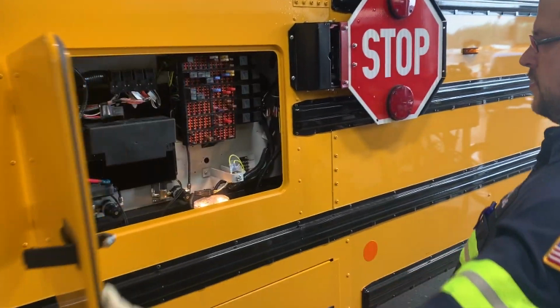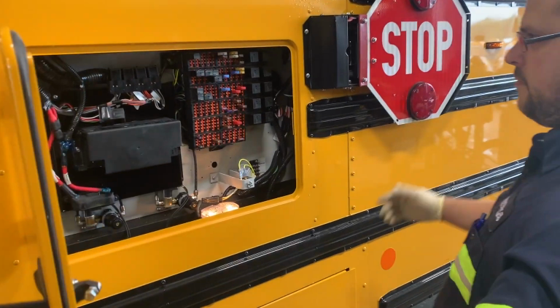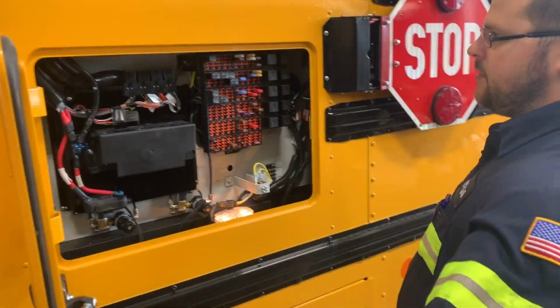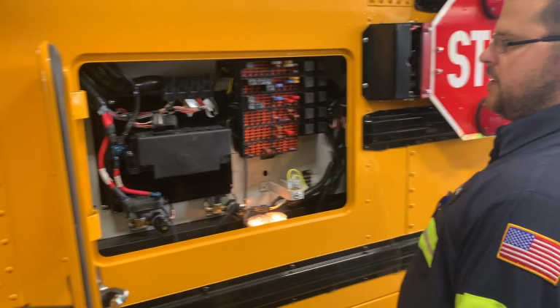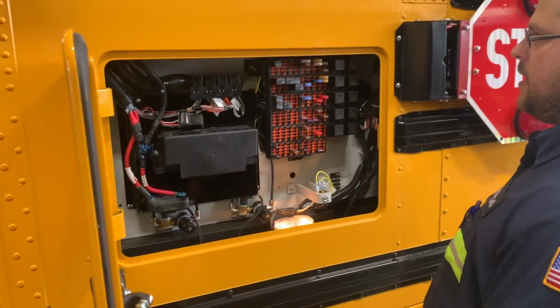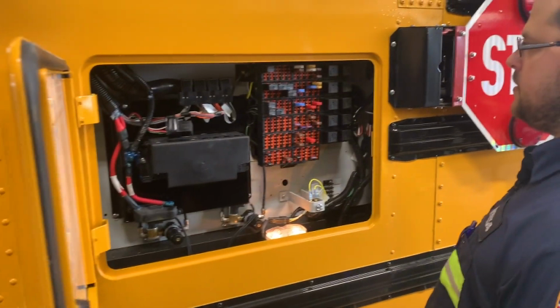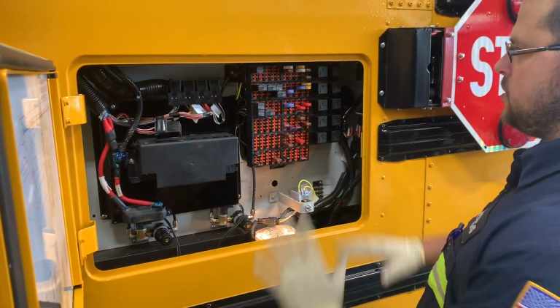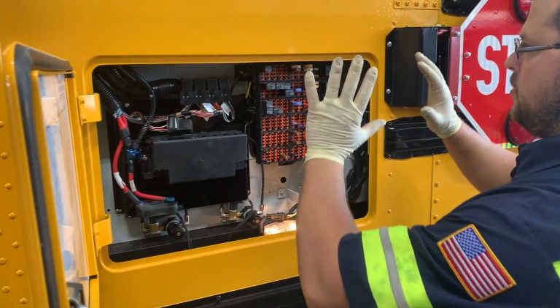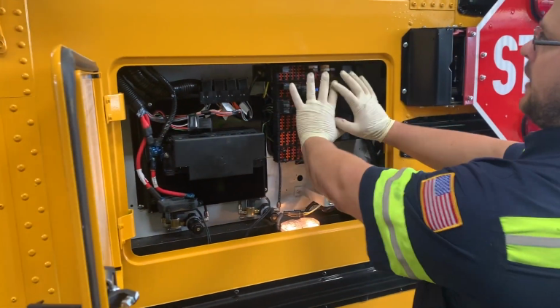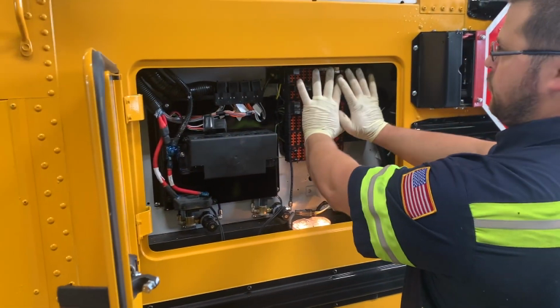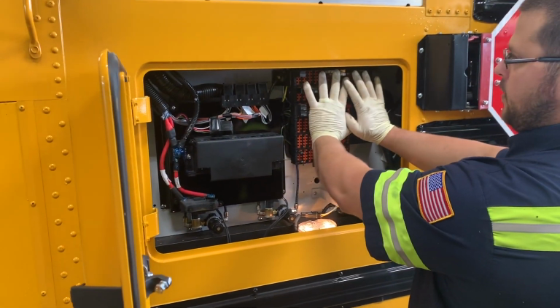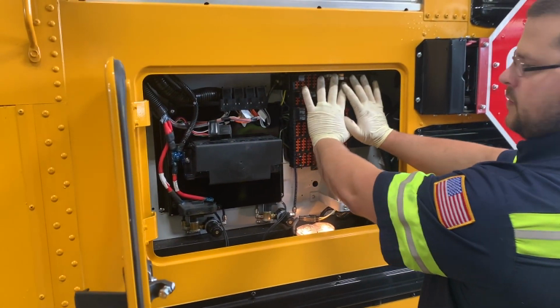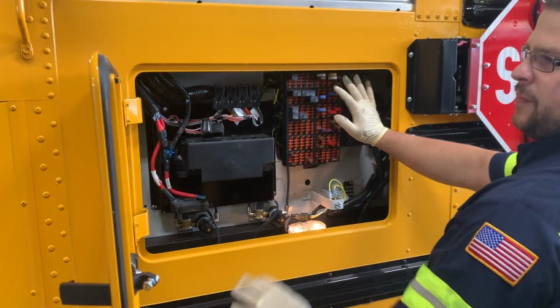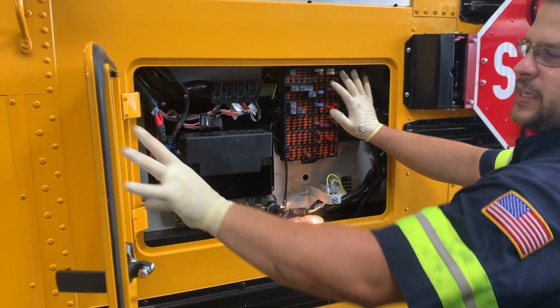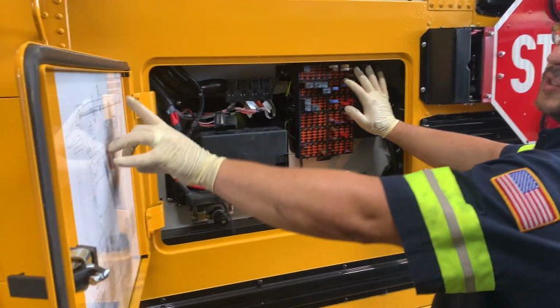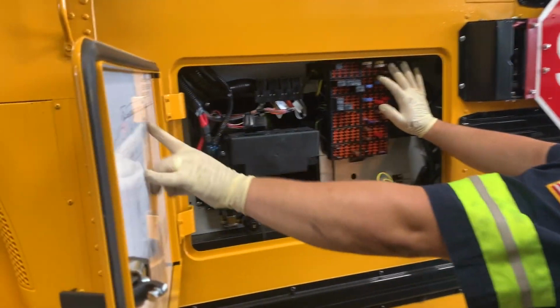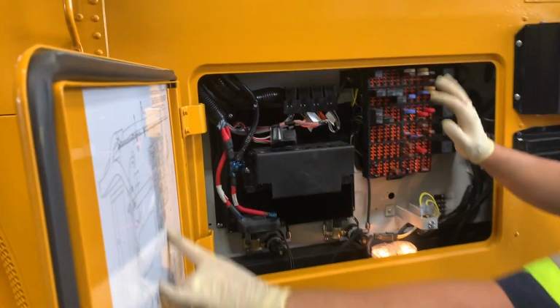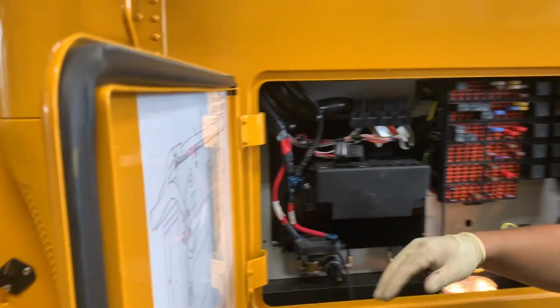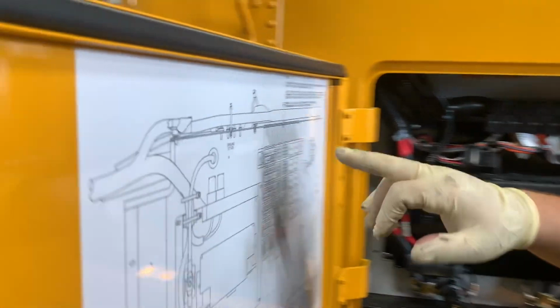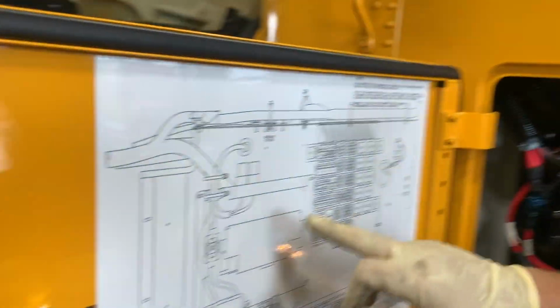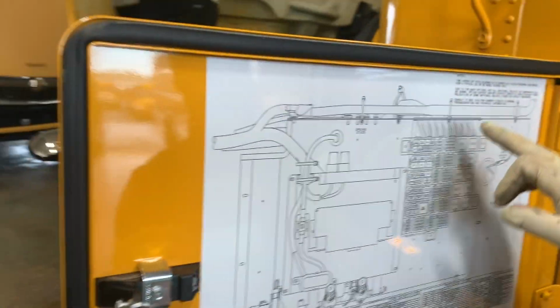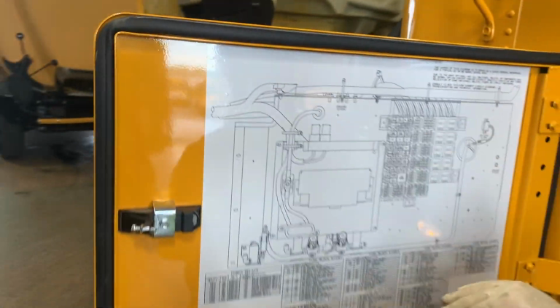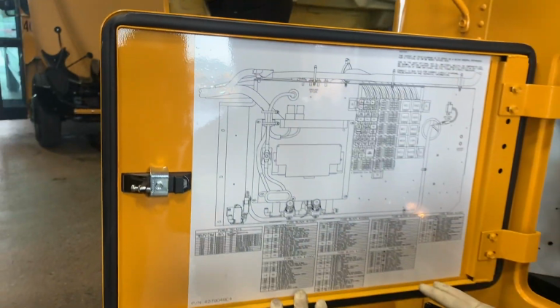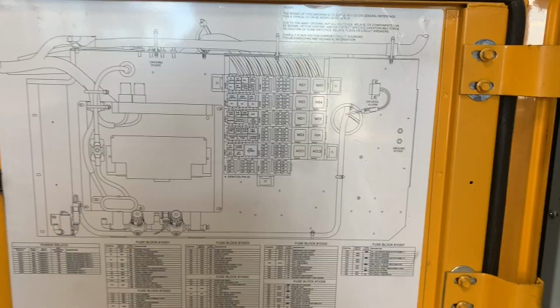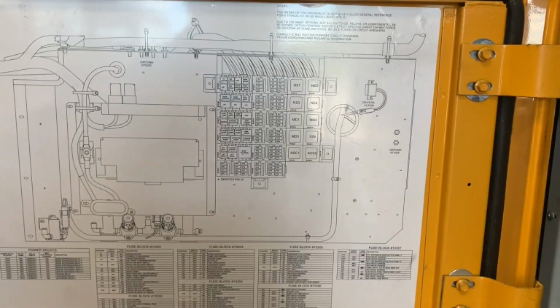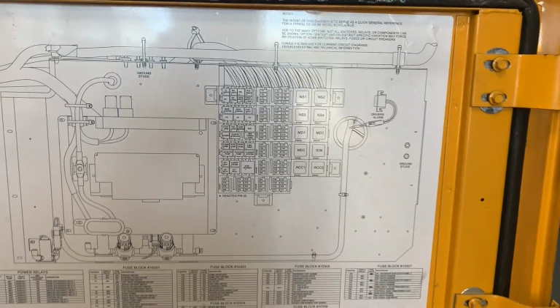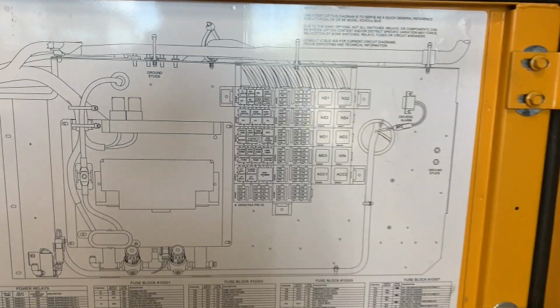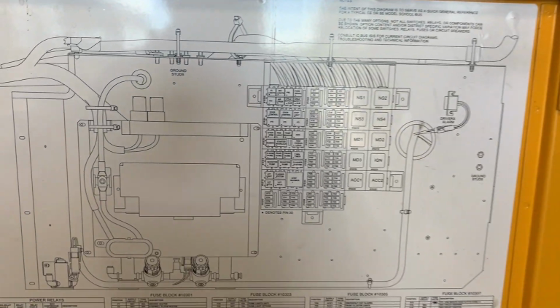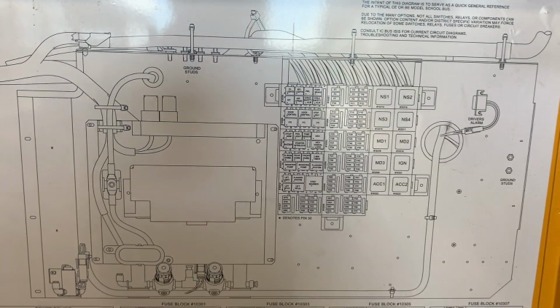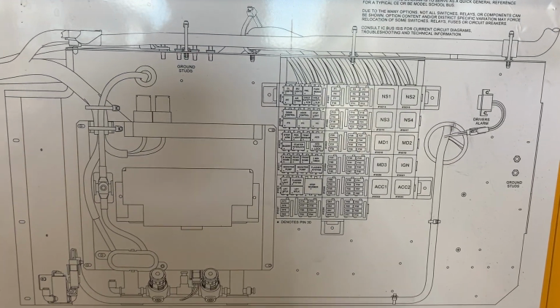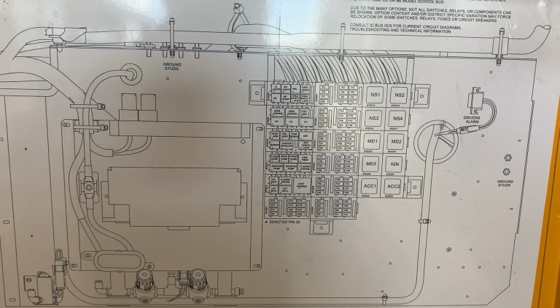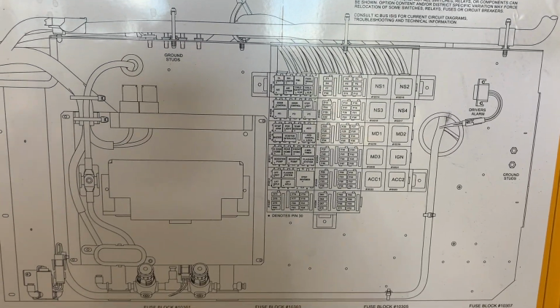So right here, this is actually your body fuse panel, which is actually explained up here. It's actually a really neat diagram that kind of breaks everything down. This way you know, quick easy diagnostics for the customer.